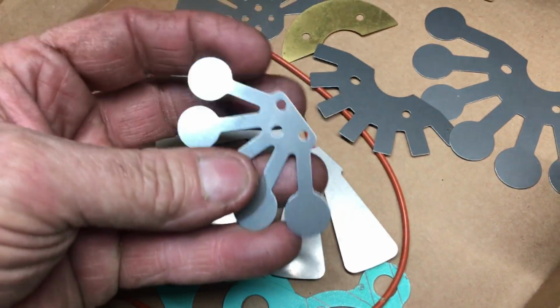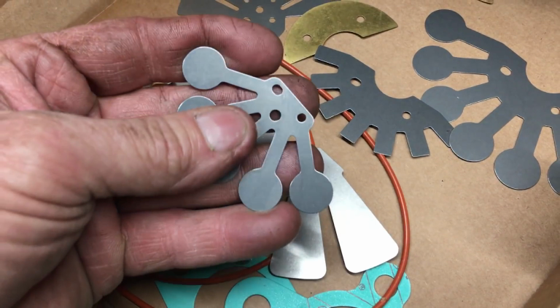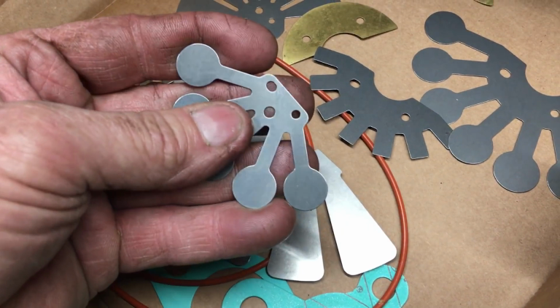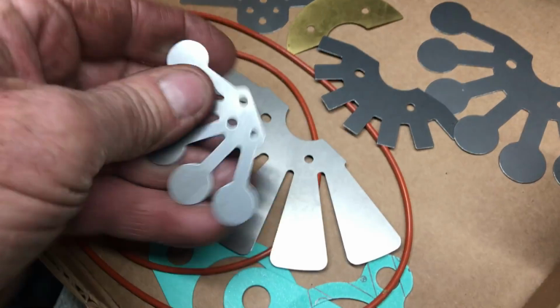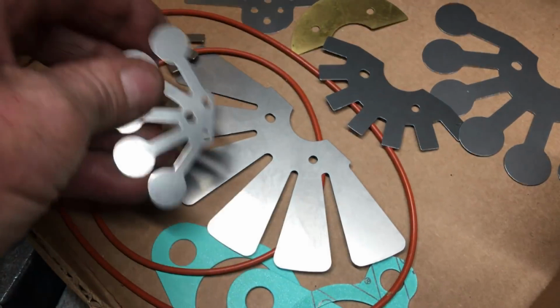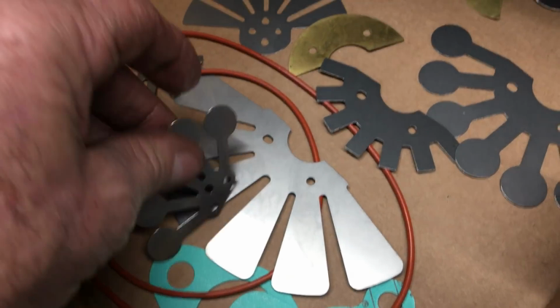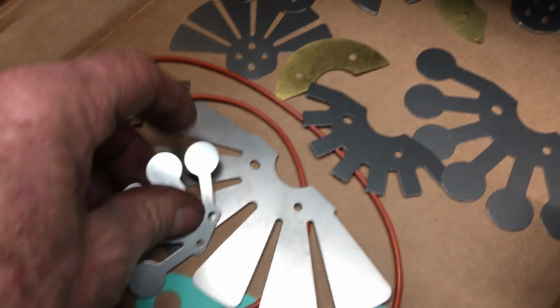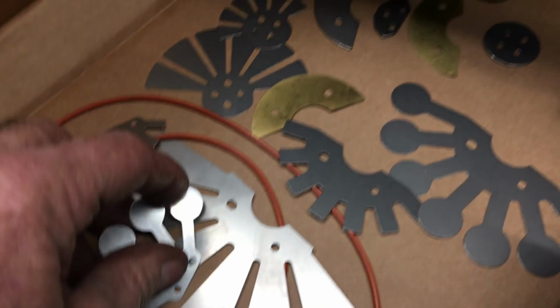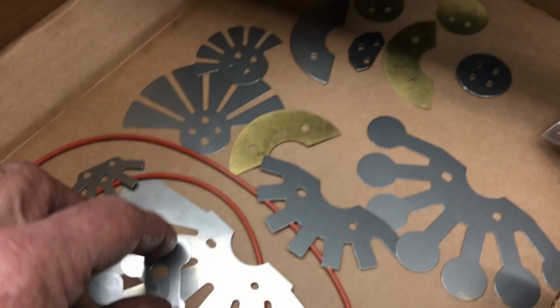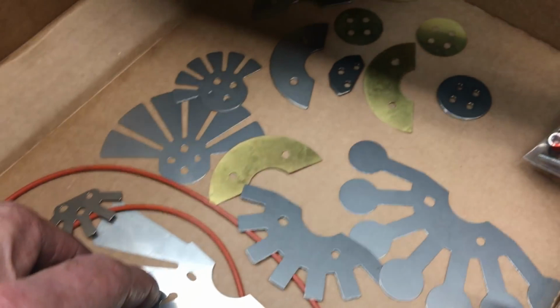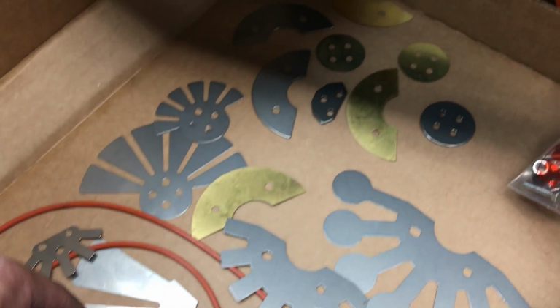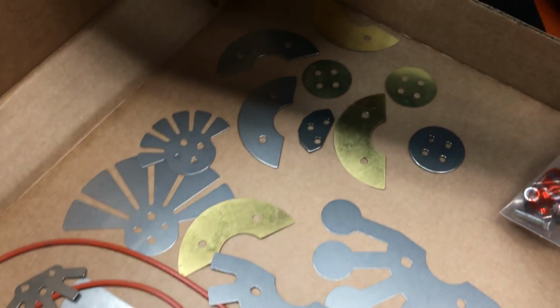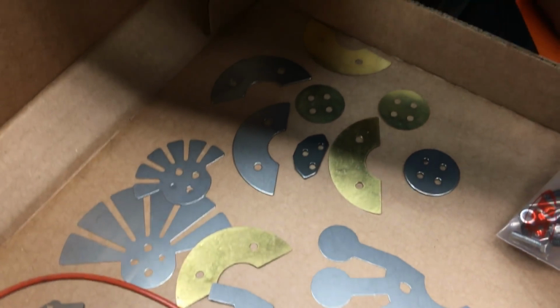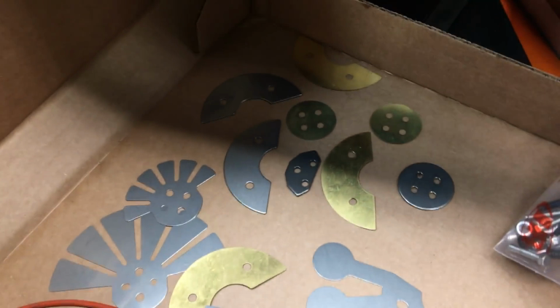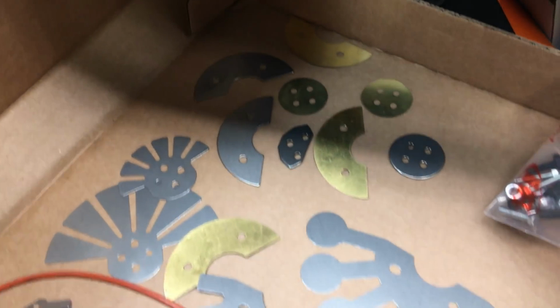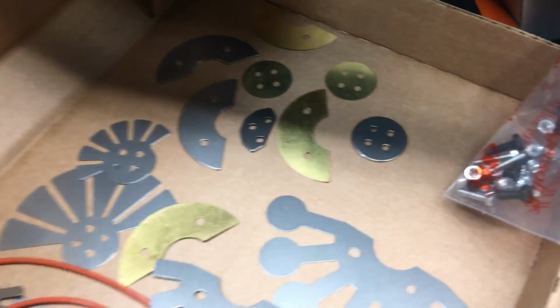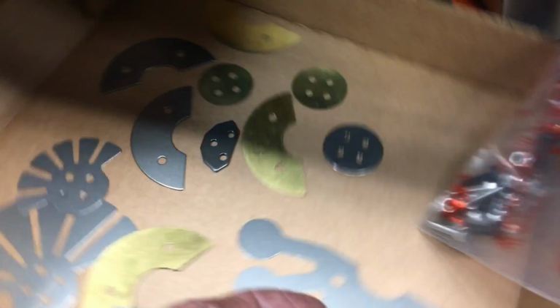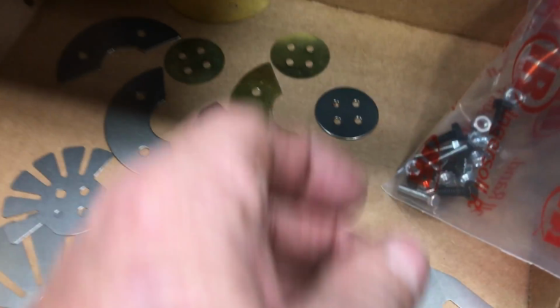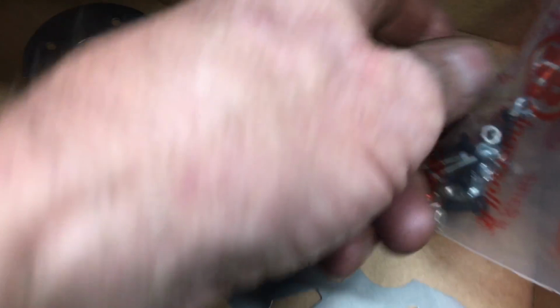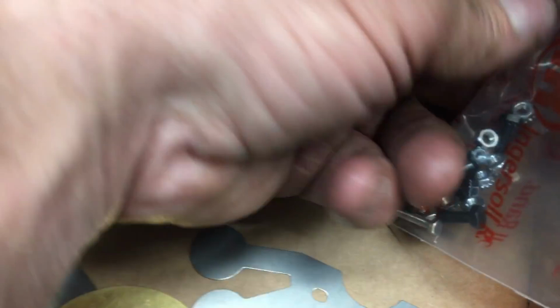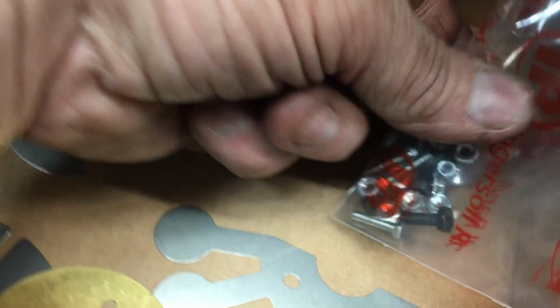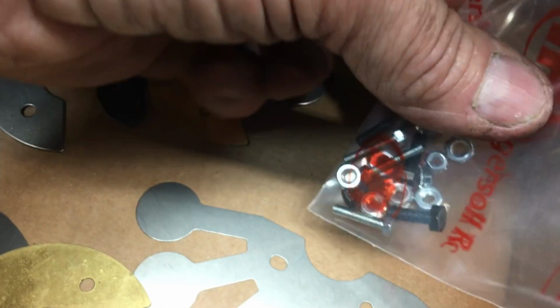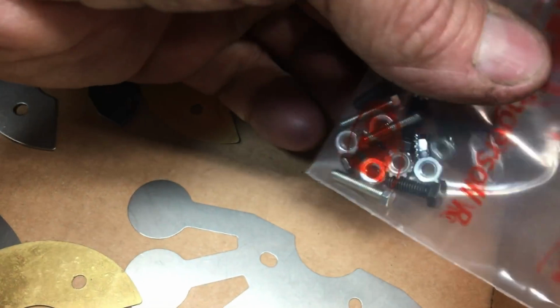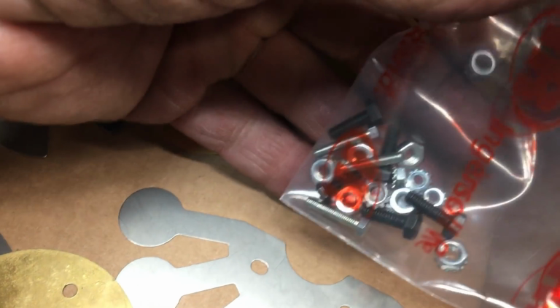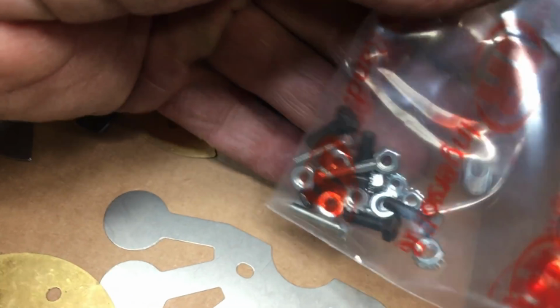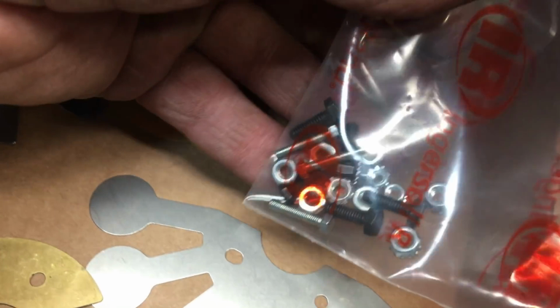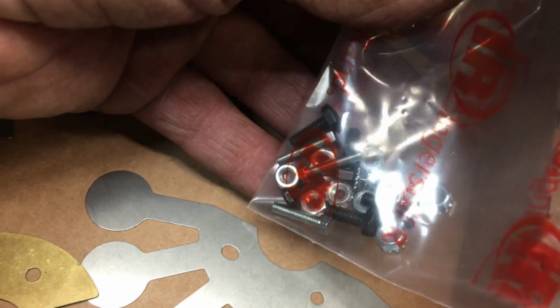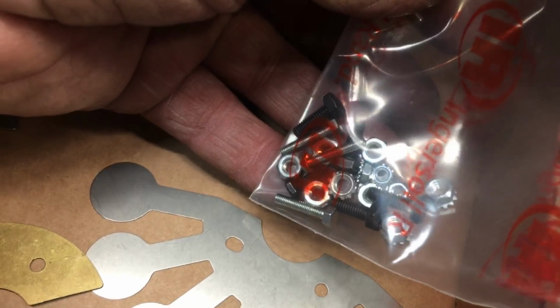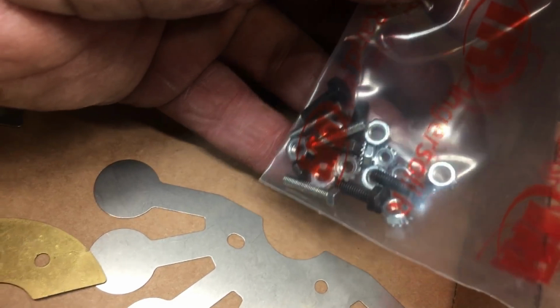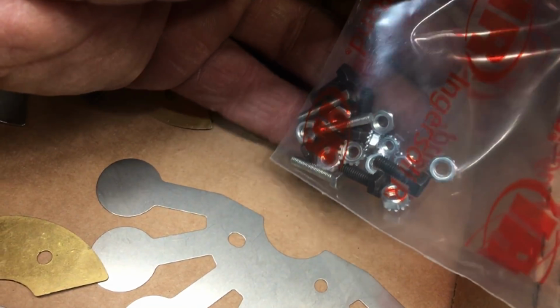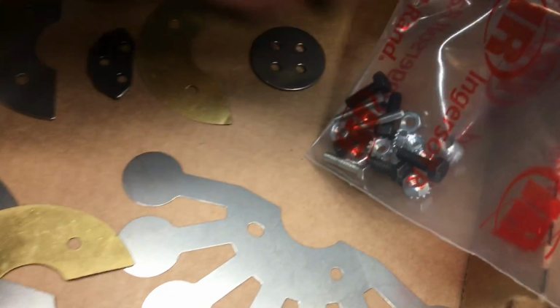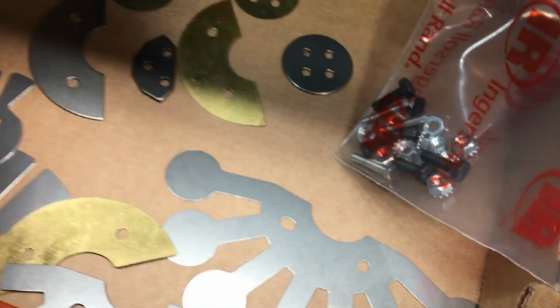Here's the headset. It pretty much comes with all the reed valves, all the shims, spacers, bolts, nuts, gaskets, and o-rings.